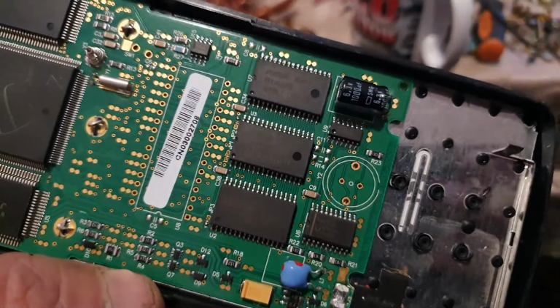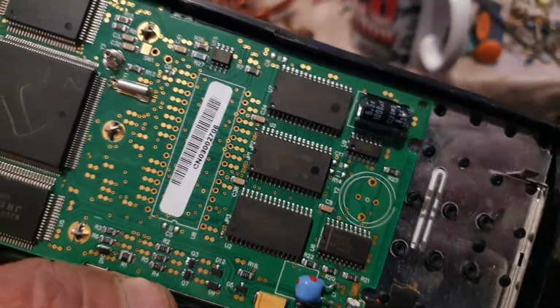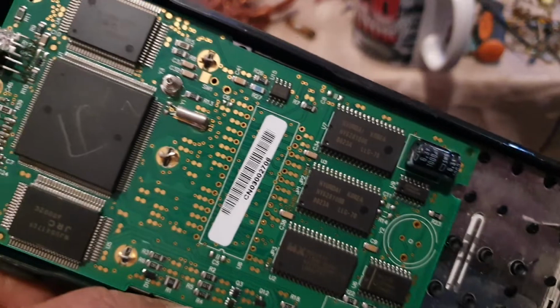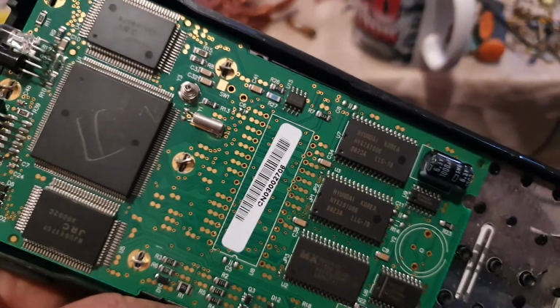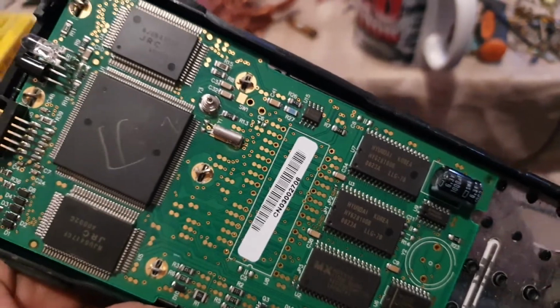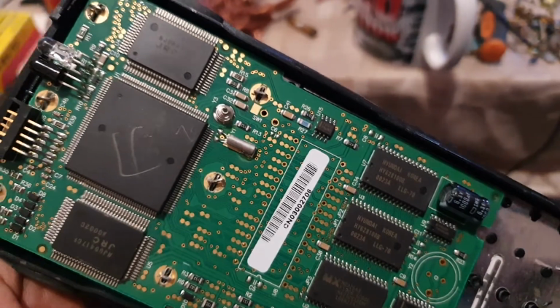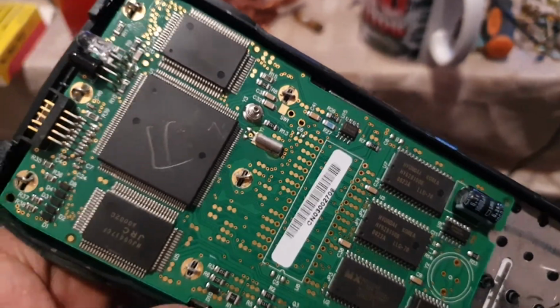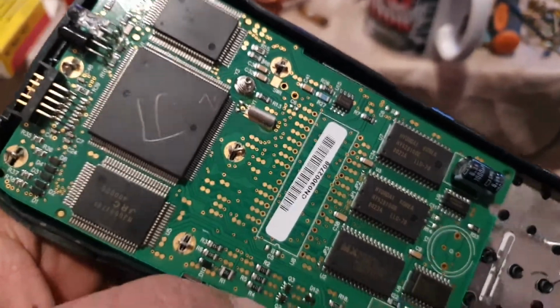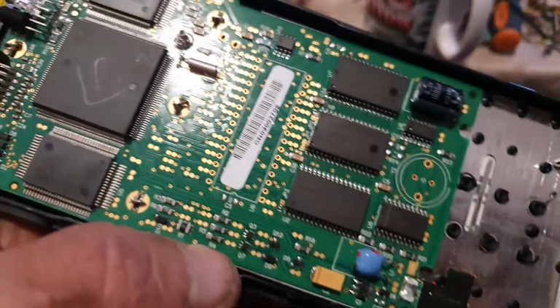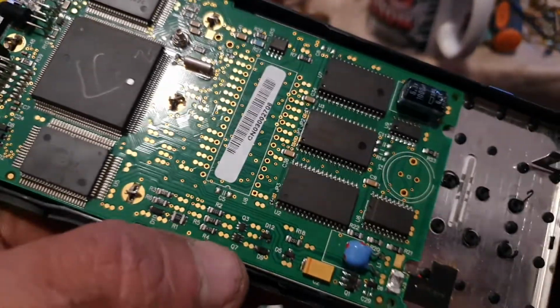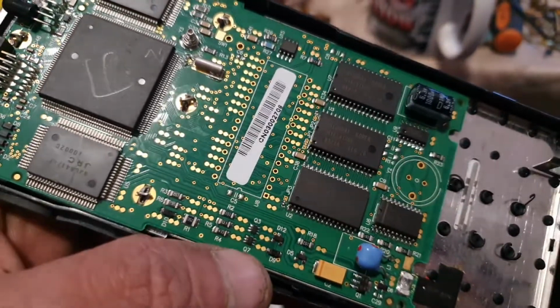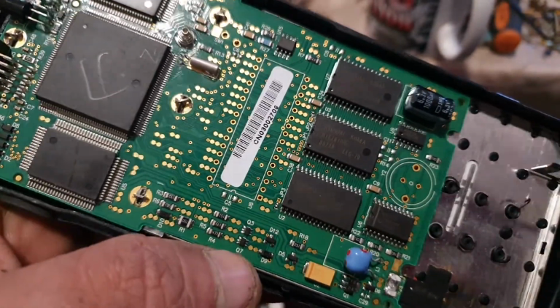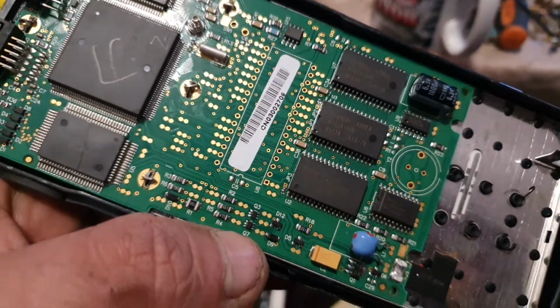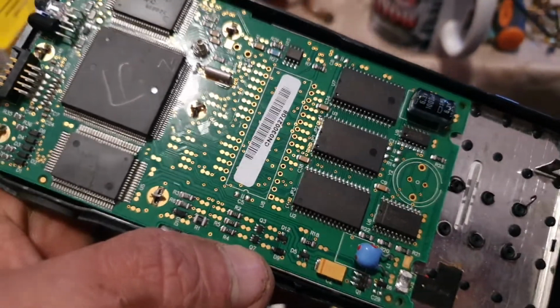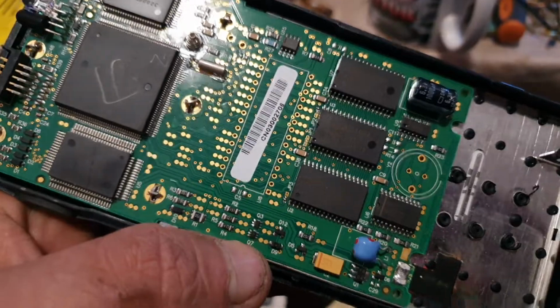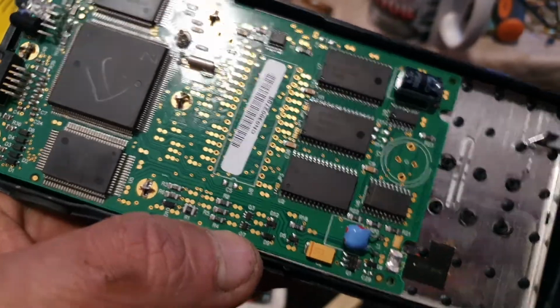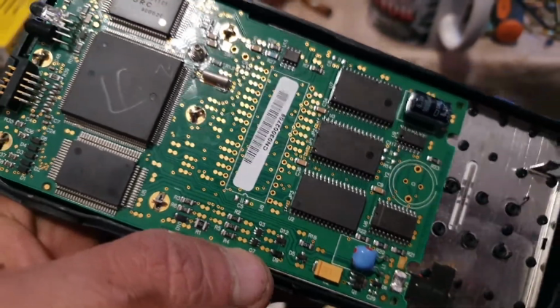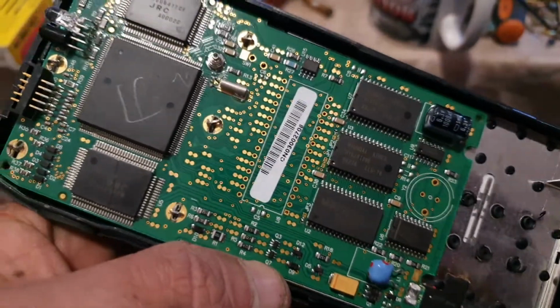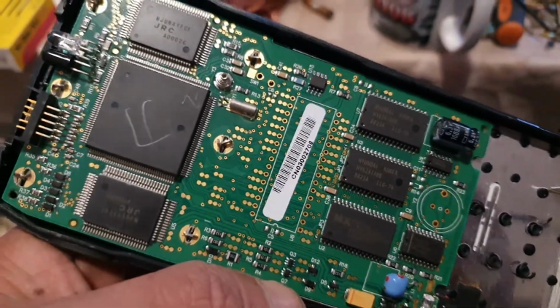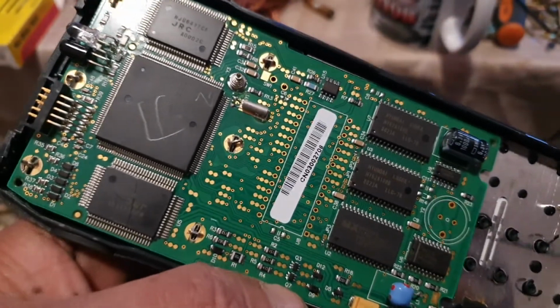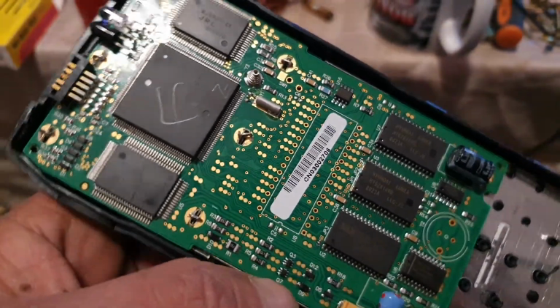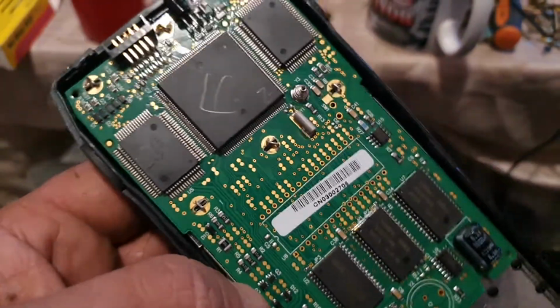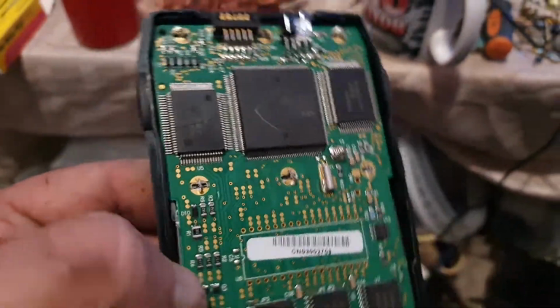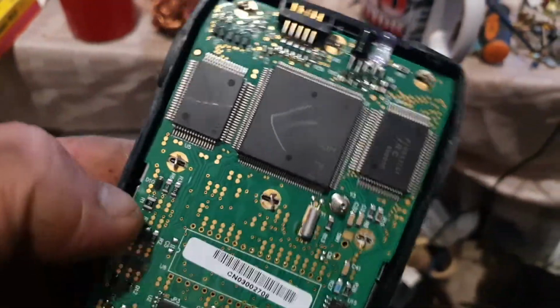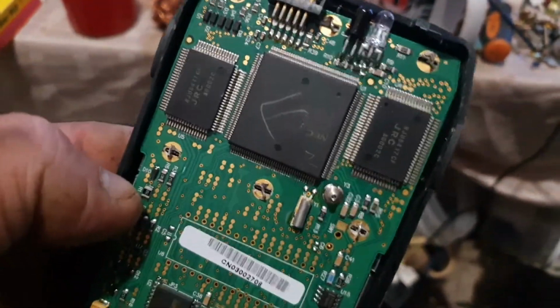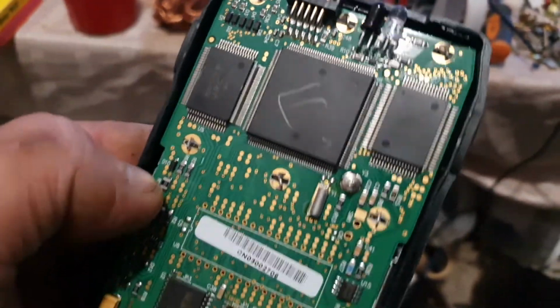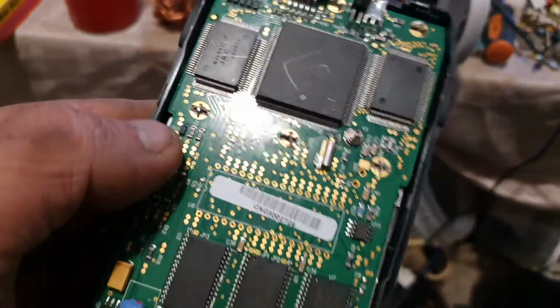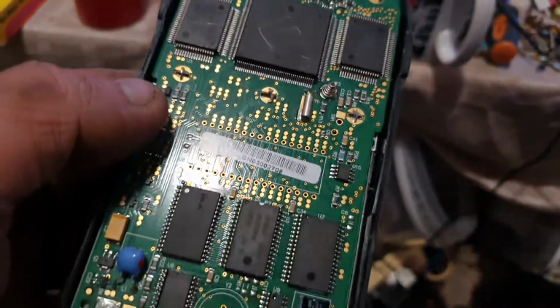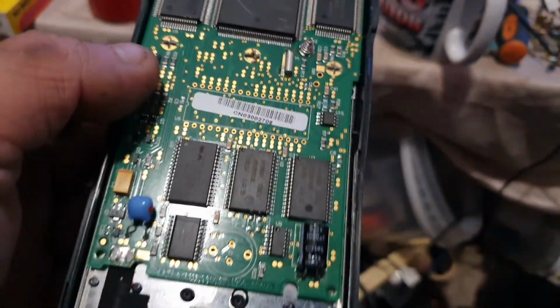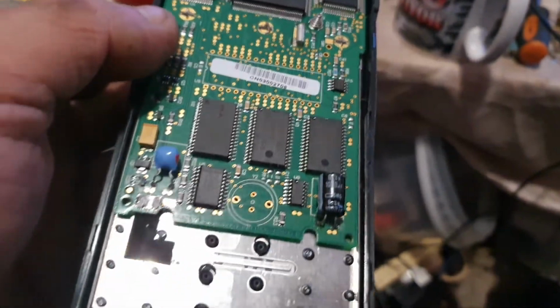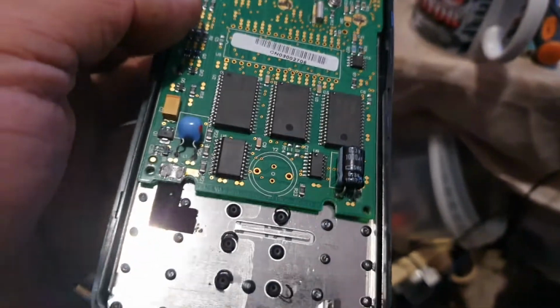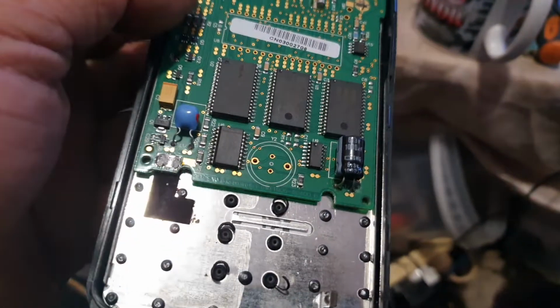Now some of you who are beginners might think, oh that's a lot of gold. When you see gold on boards it's impressive and it's nice to see, and I will get the gold off it, but it's not a lot. It's easy to think well that board's smothered in gold, but it's not really a lot.